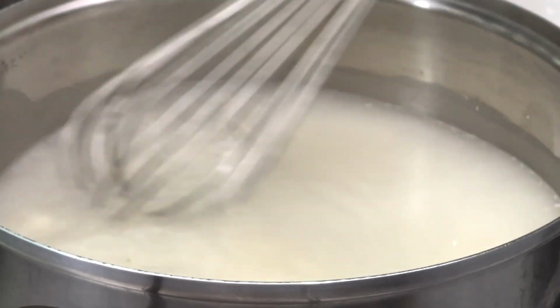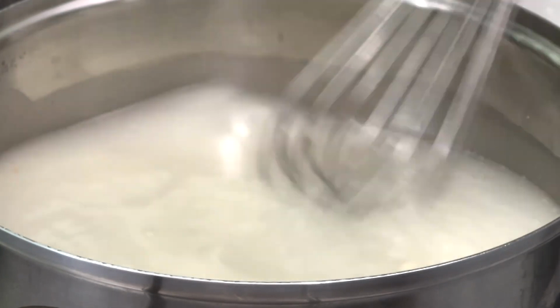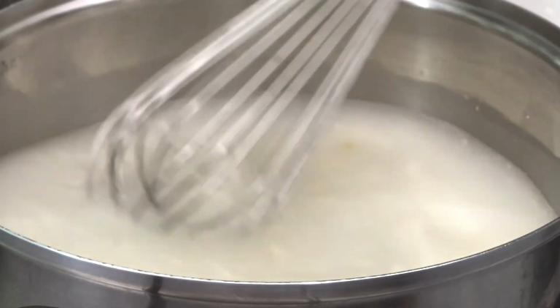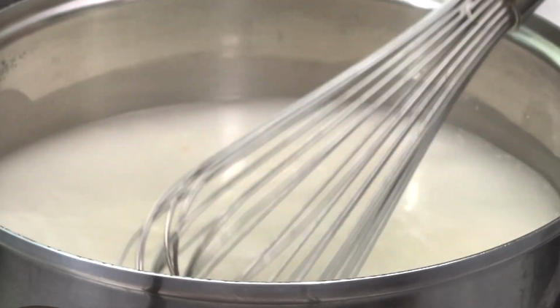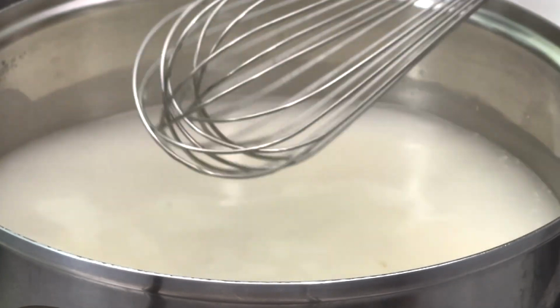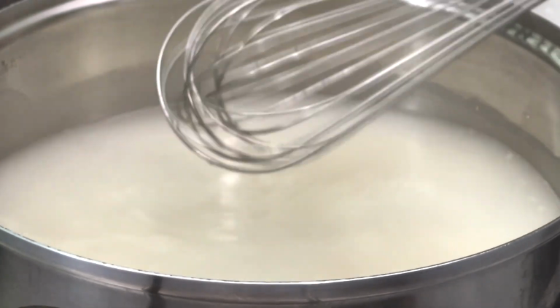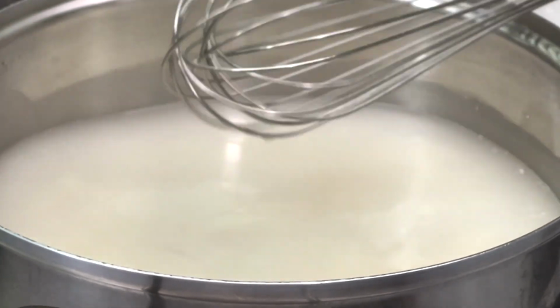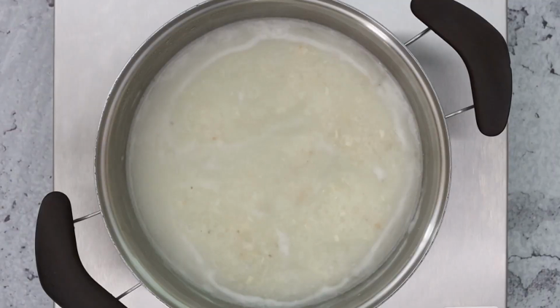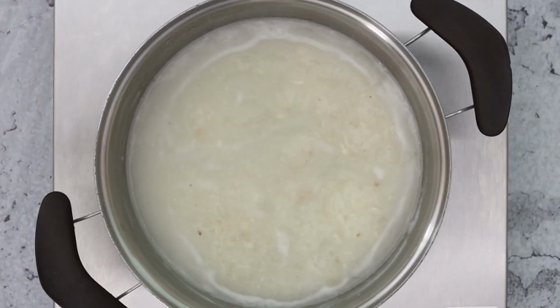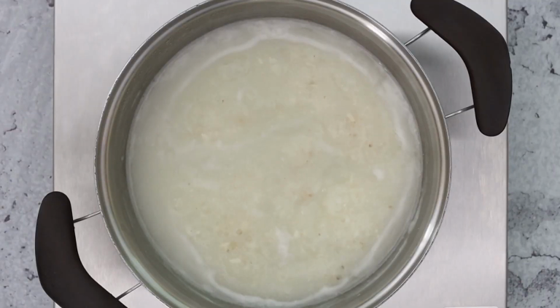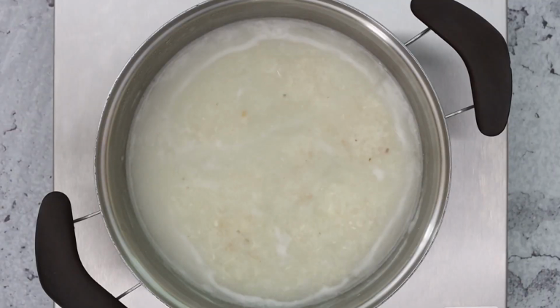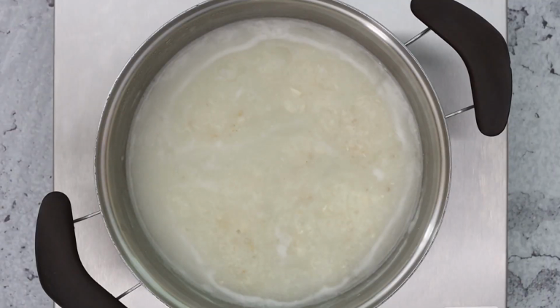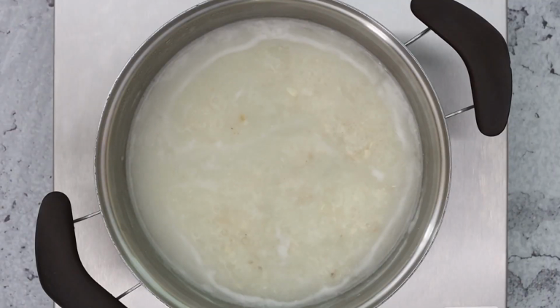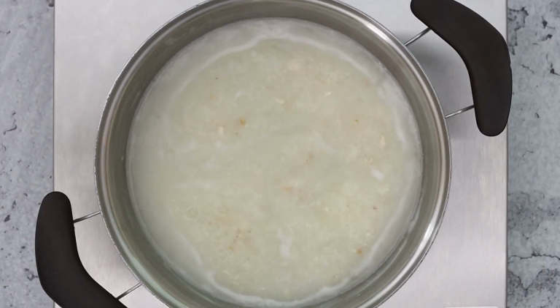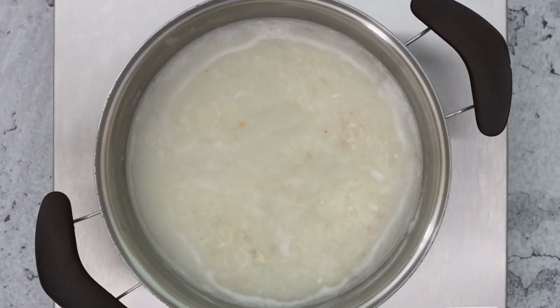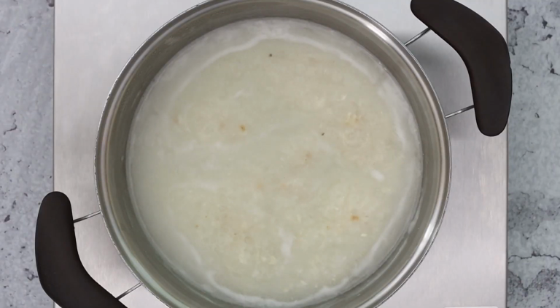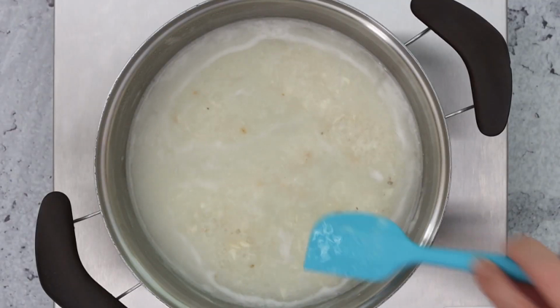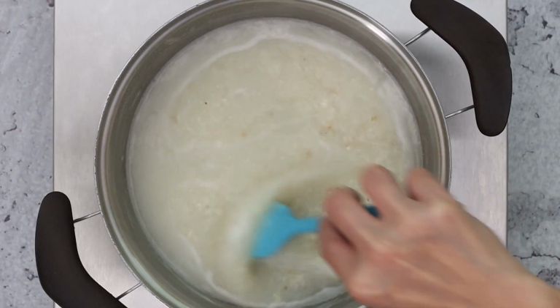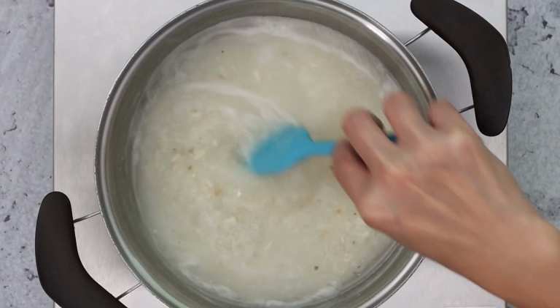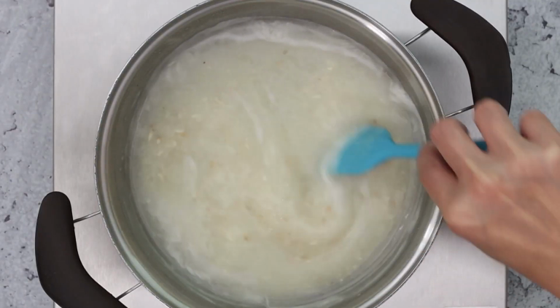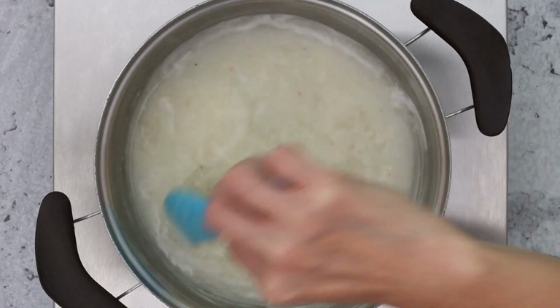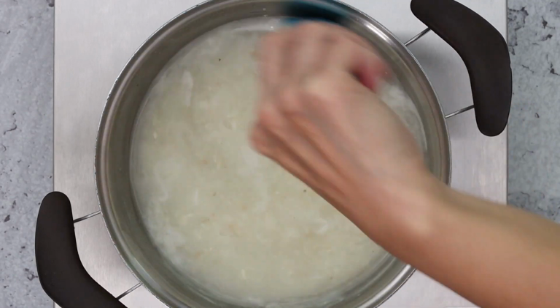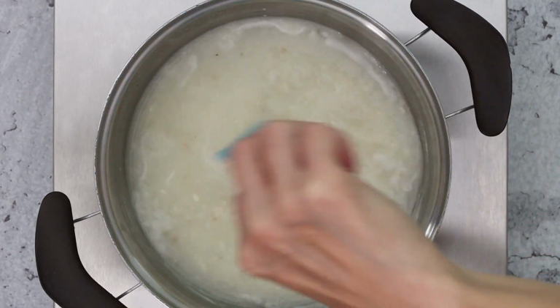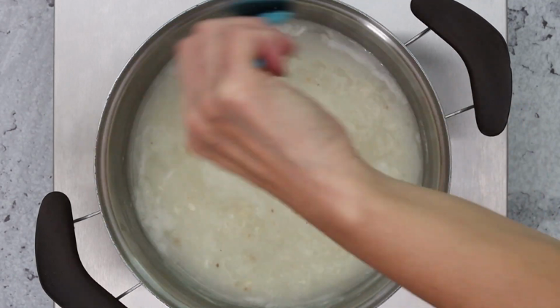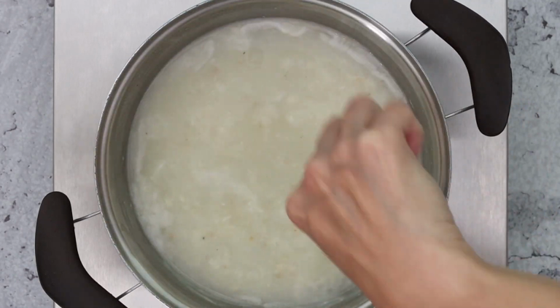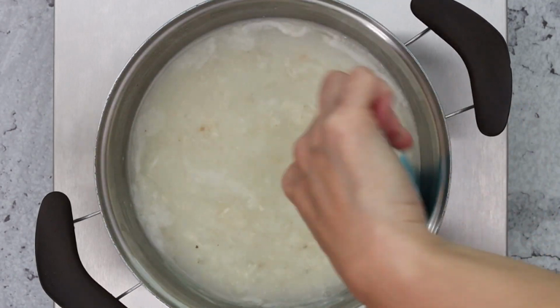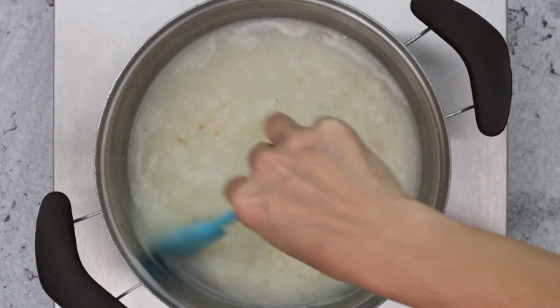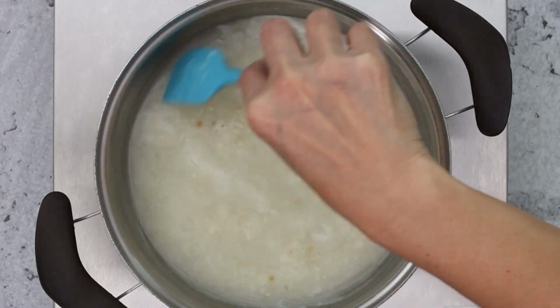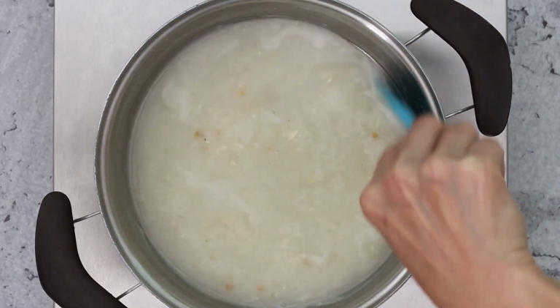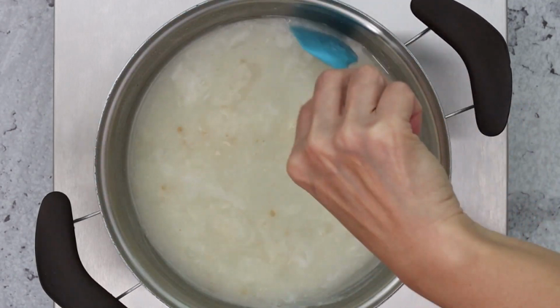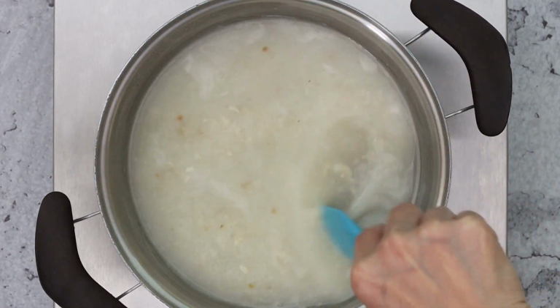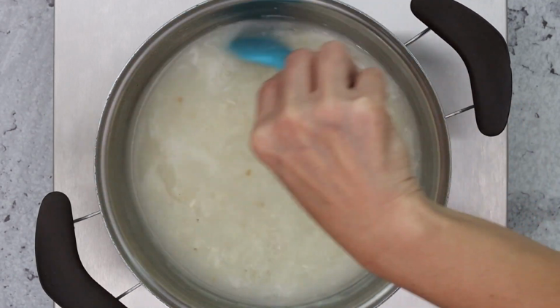I'm going to let this come to a gentle boil. Here we go! It's a little thicker but the masa needs a few more minutes to swell.